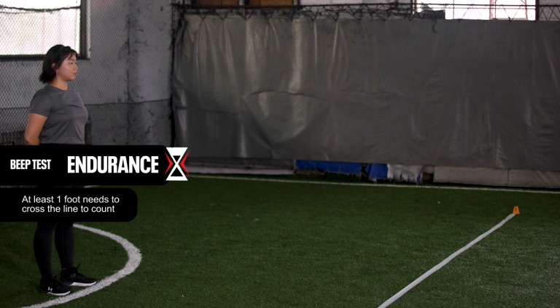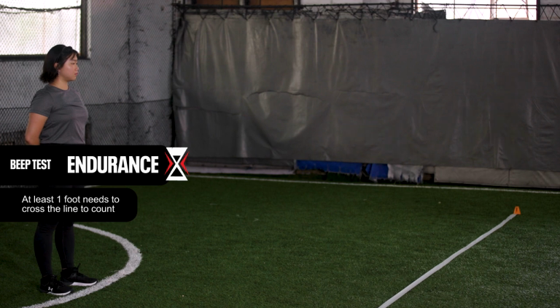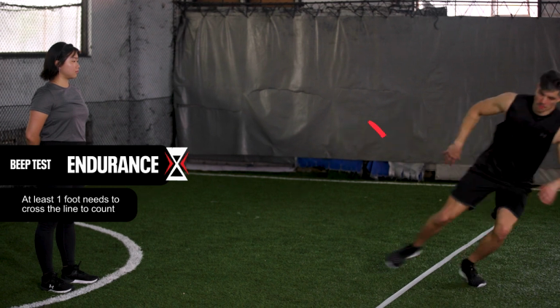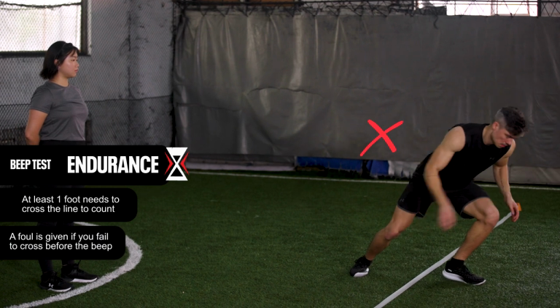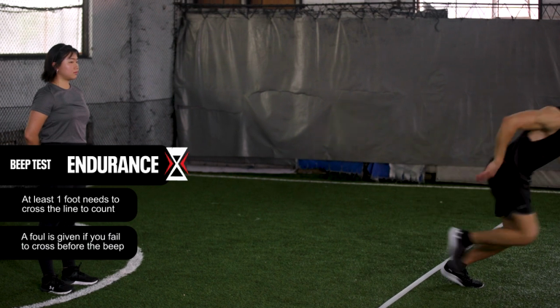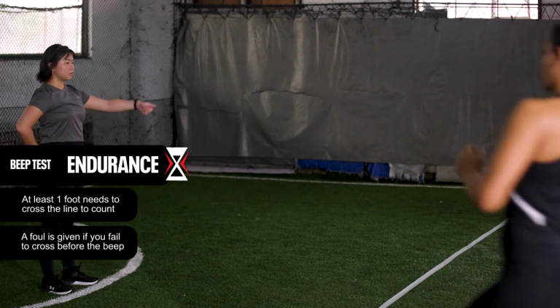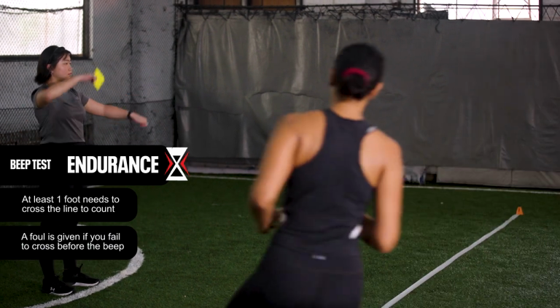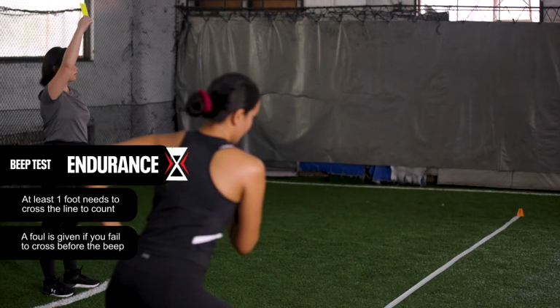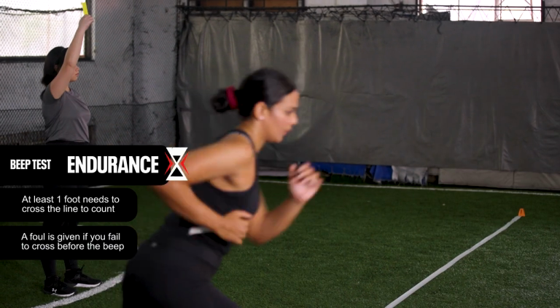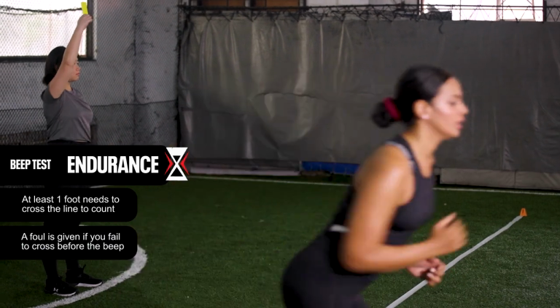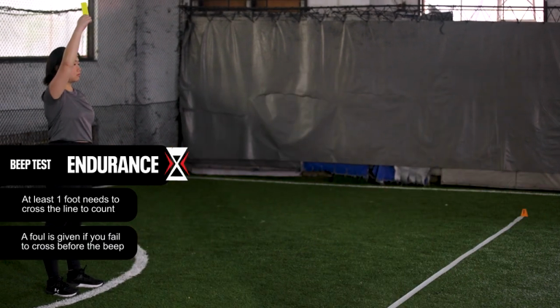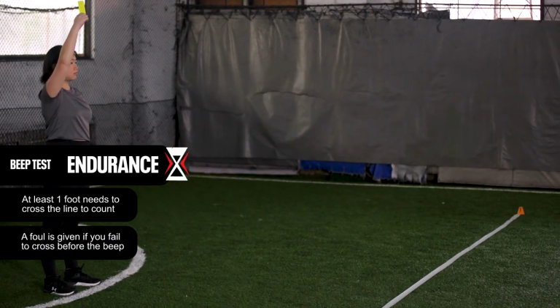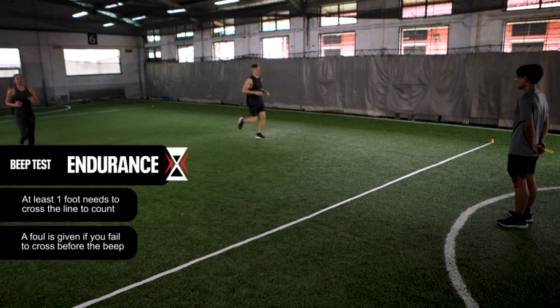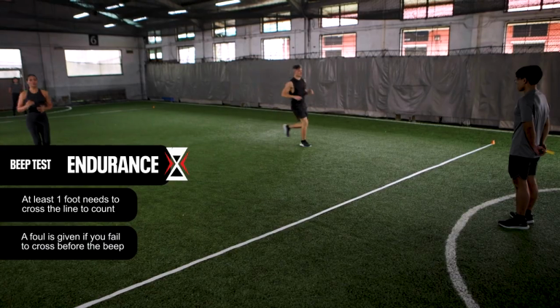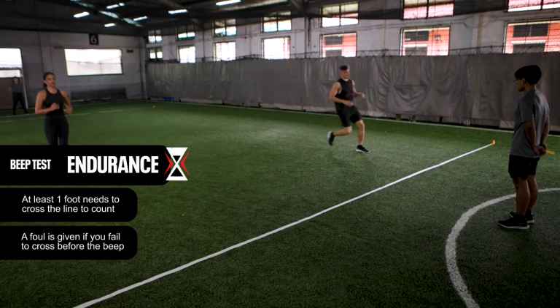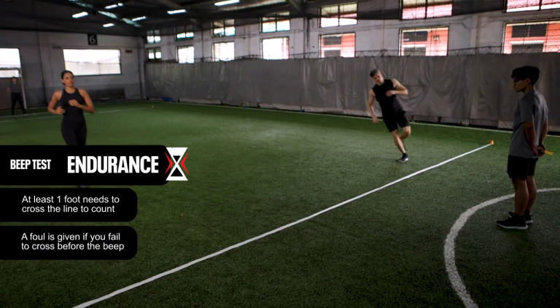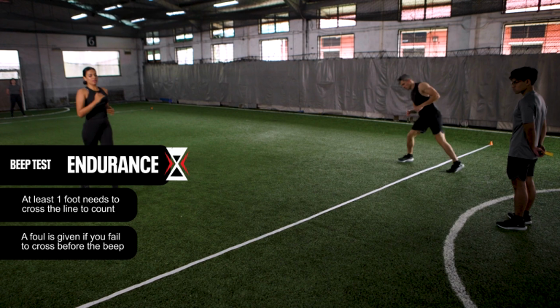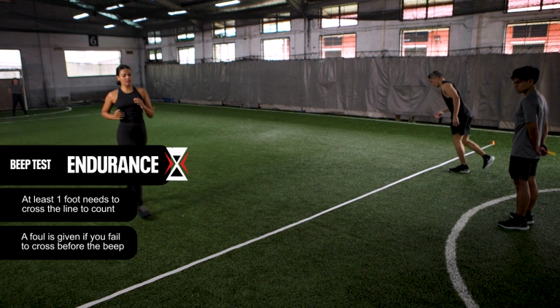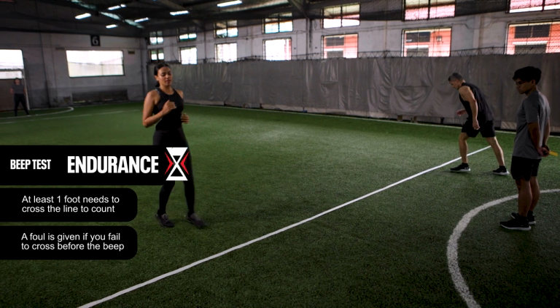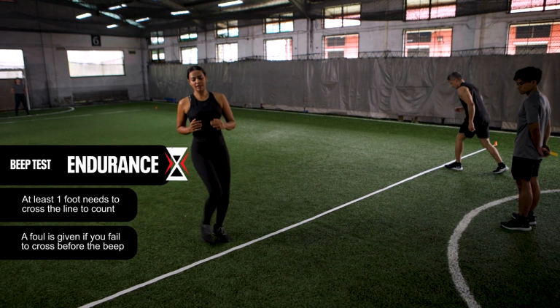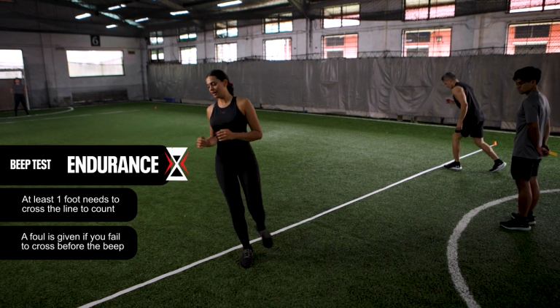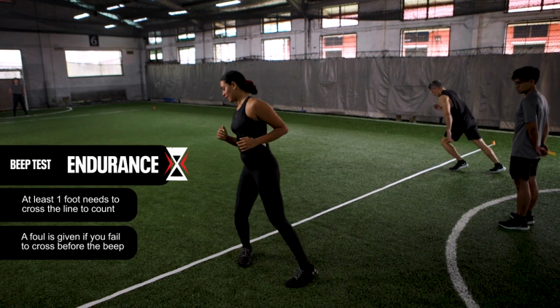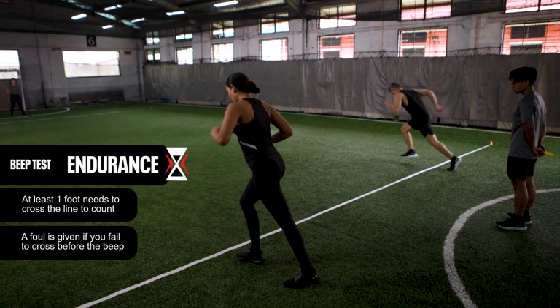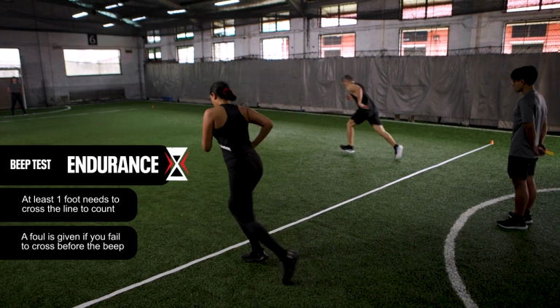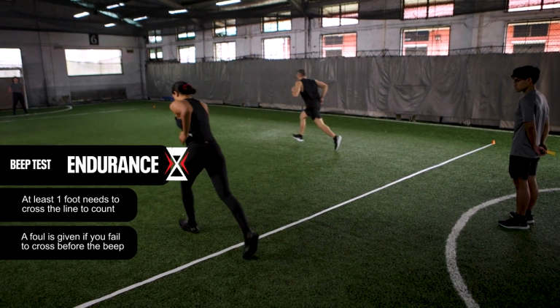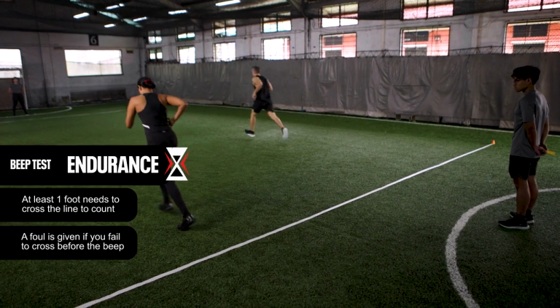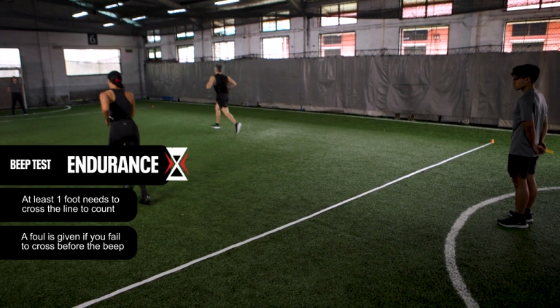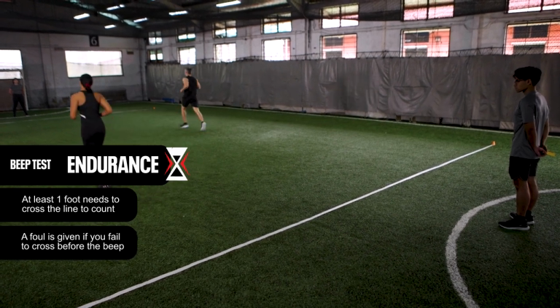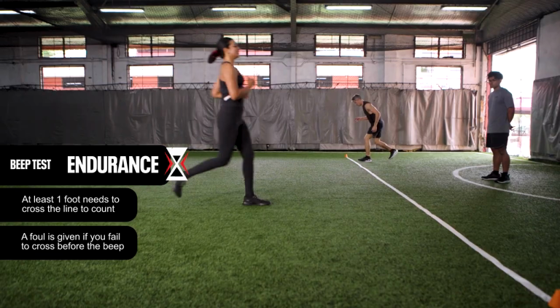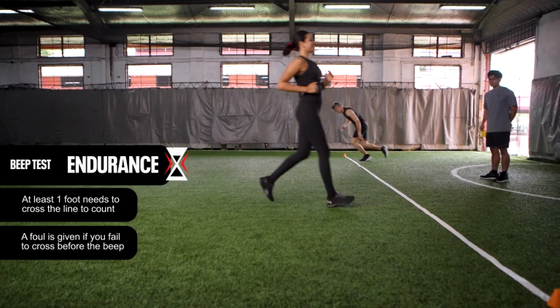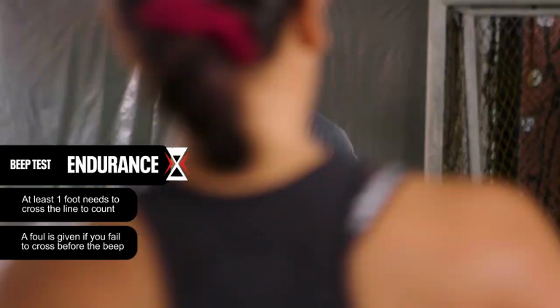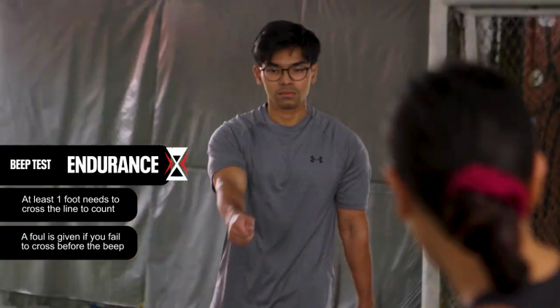Wait for the beep sound before you make your way back to the opposite end. Remember to pace yourself nice and slow, as the intervals between beeps shorten with every increase in level.